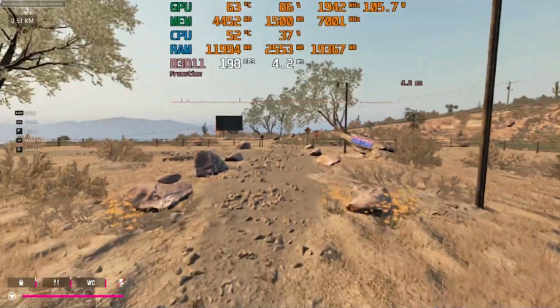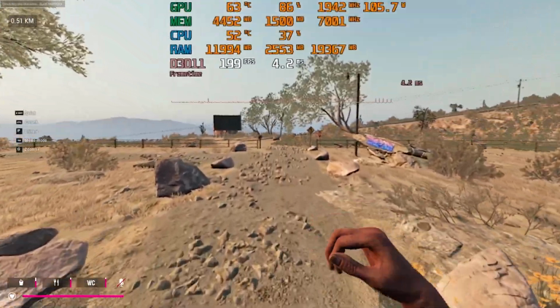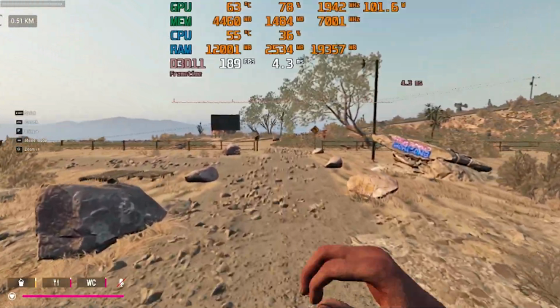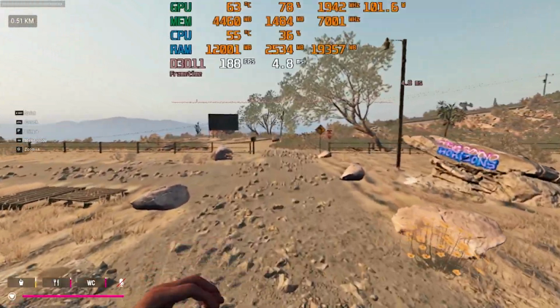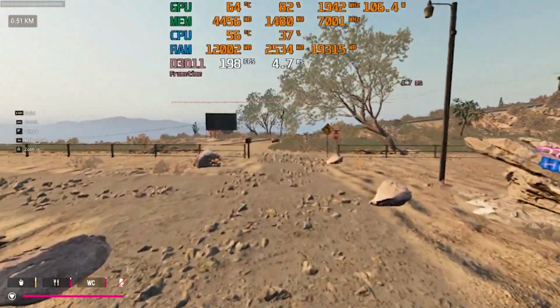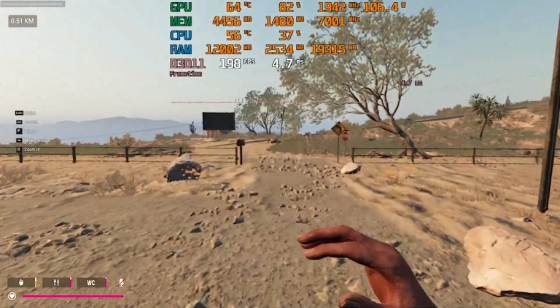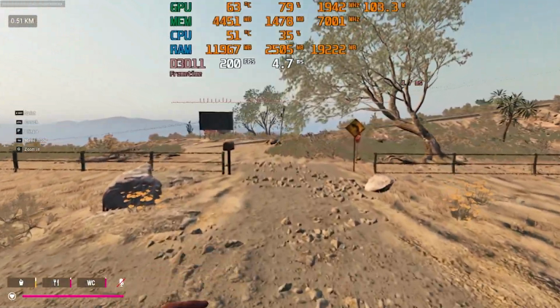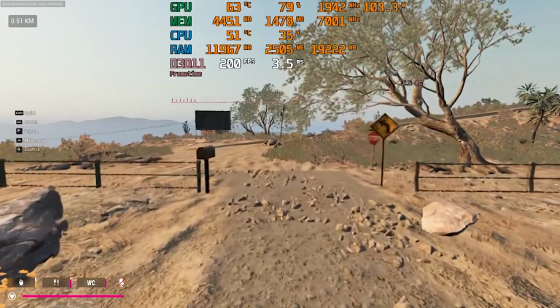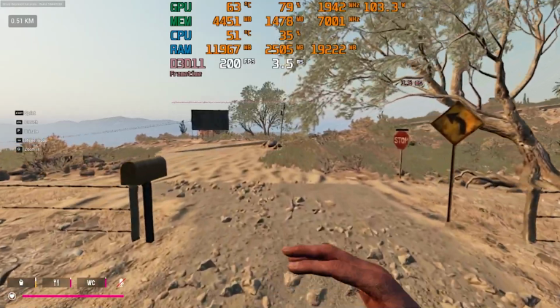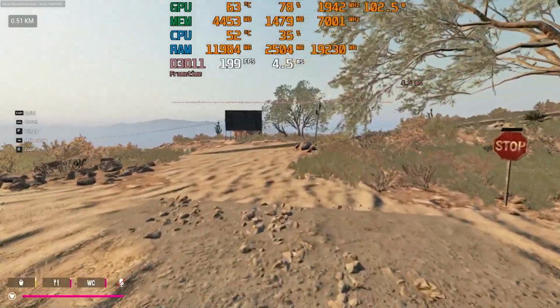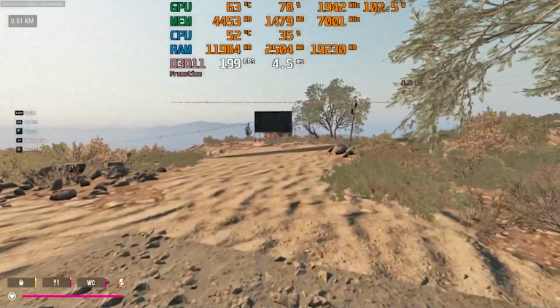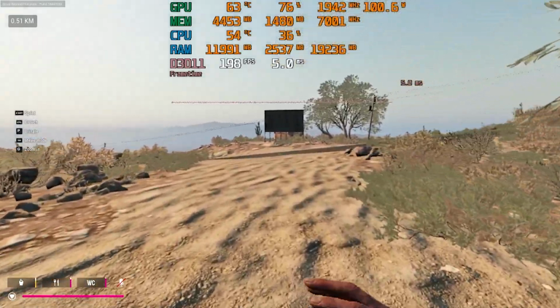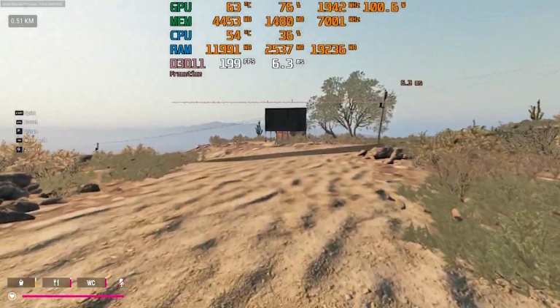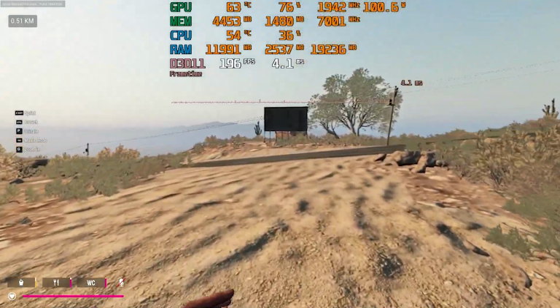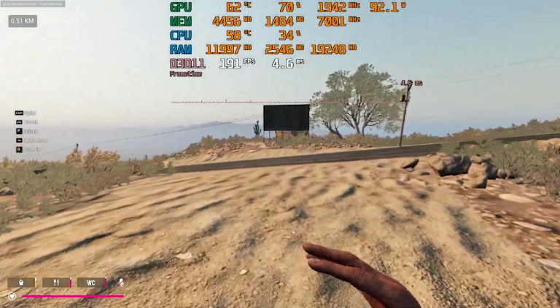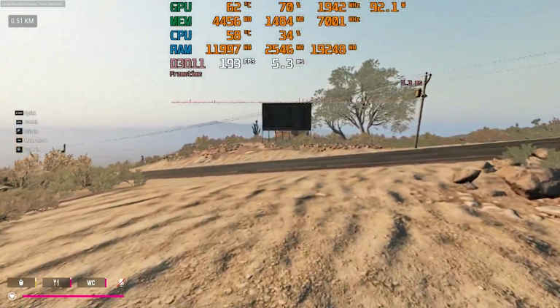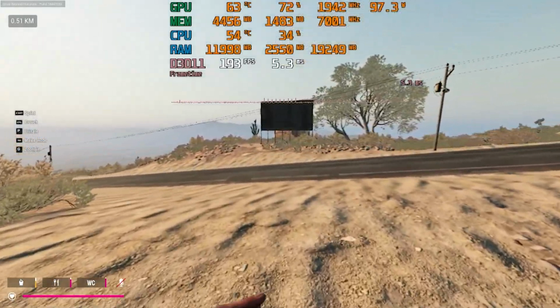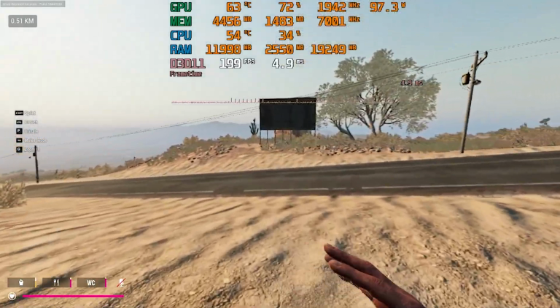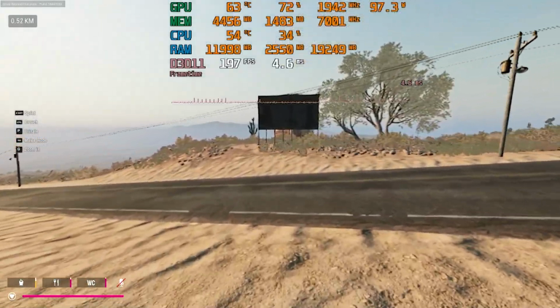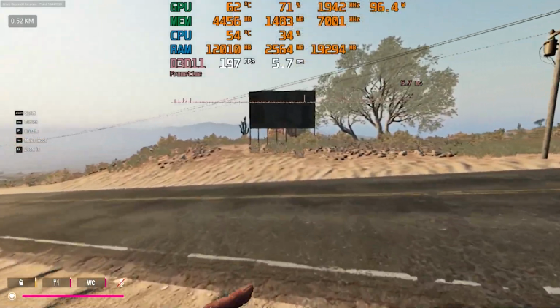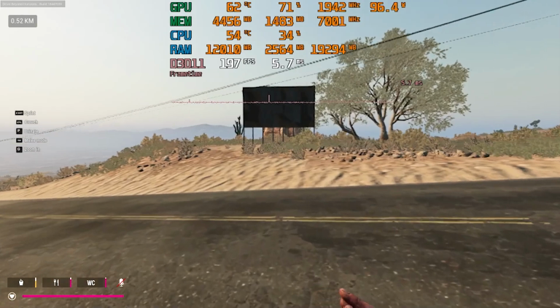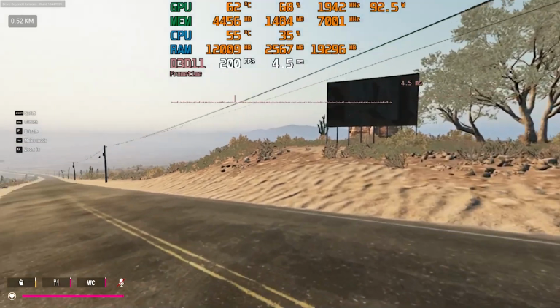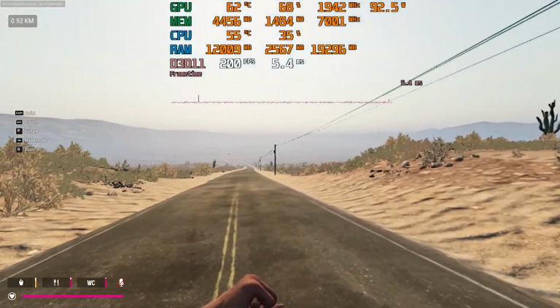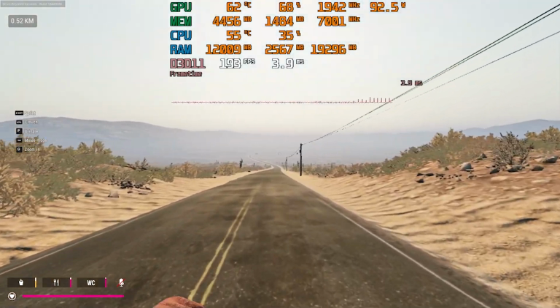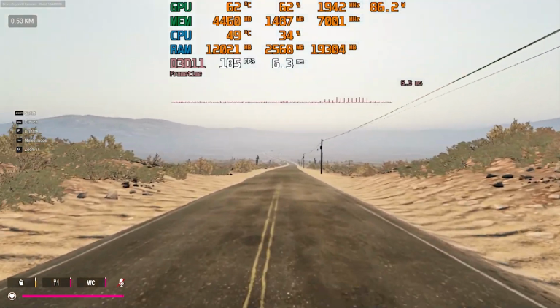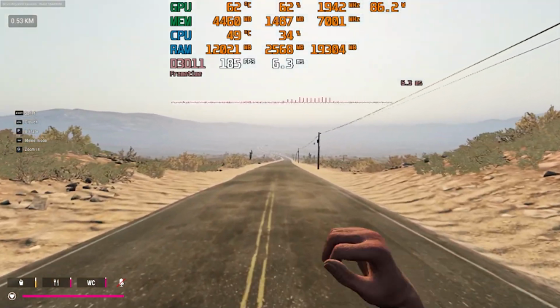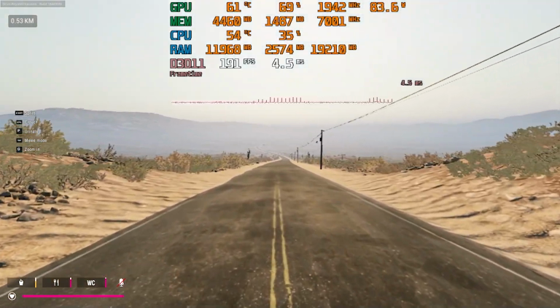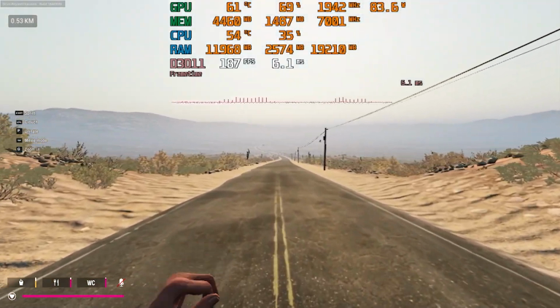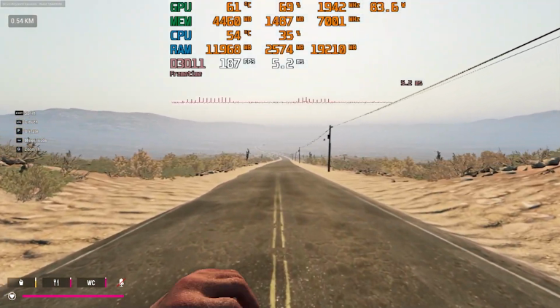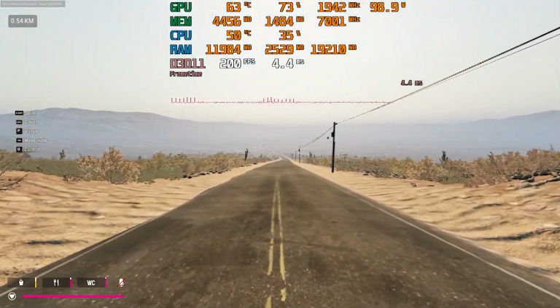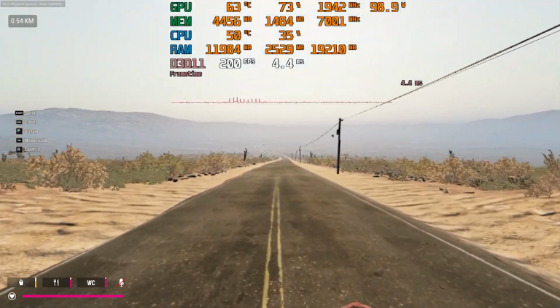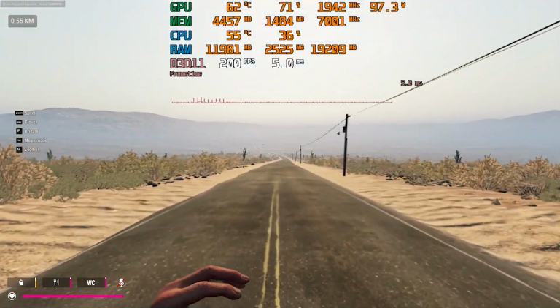And as you can clearly see, the game speed has reached an insane number of 200, which is great. With this amount of frame rate increase, you can easily run this game on low-end graphics cards and get rid of the frame drop.